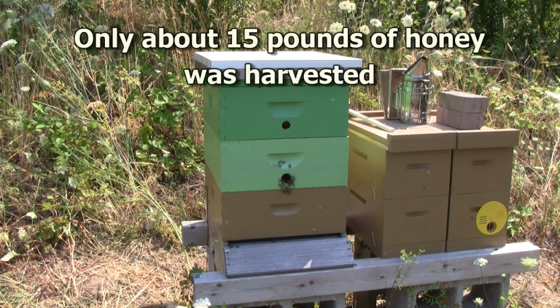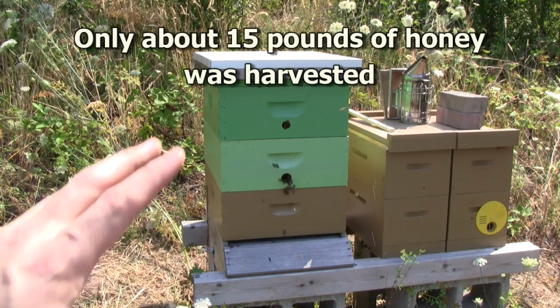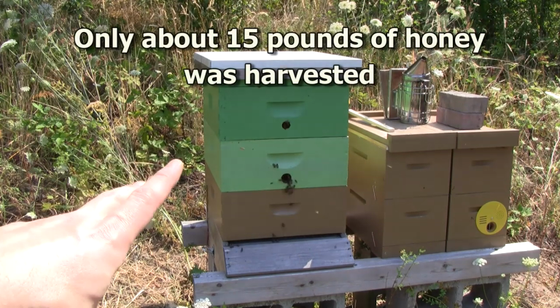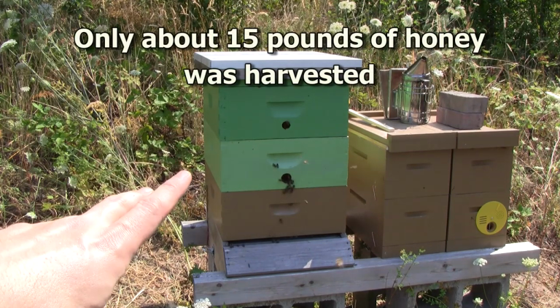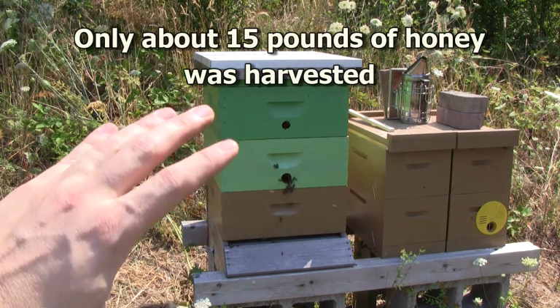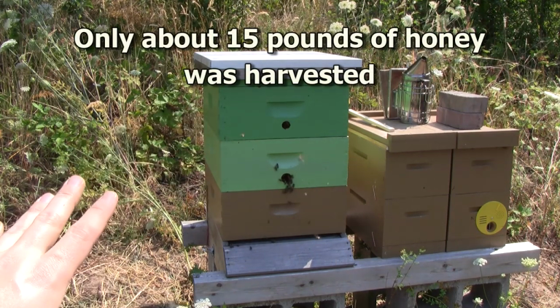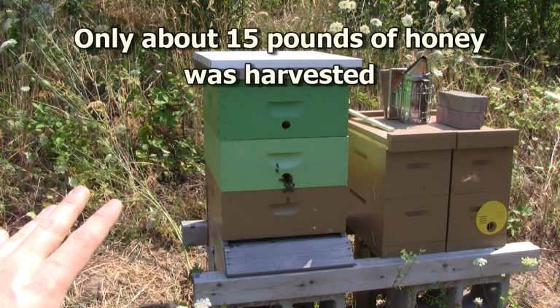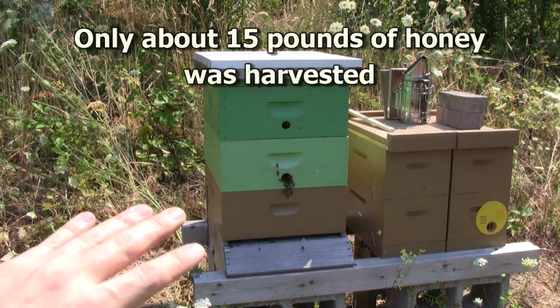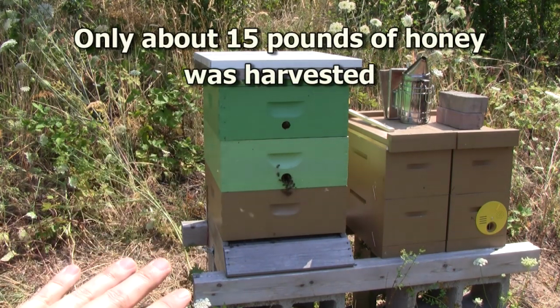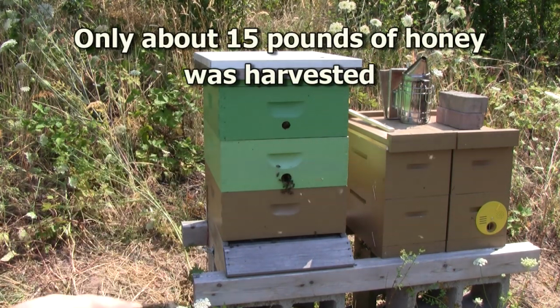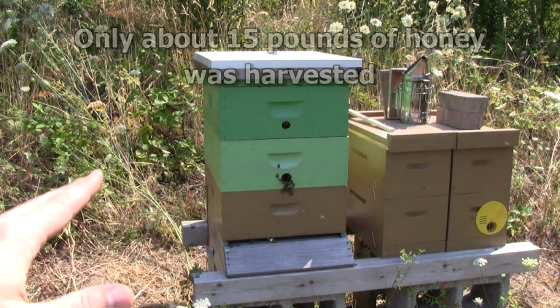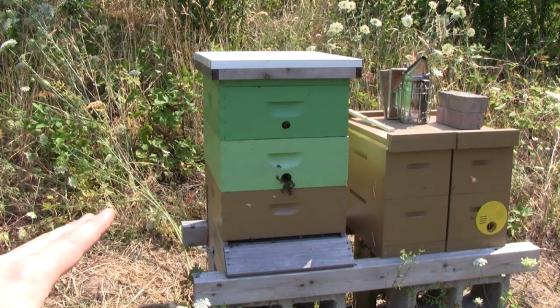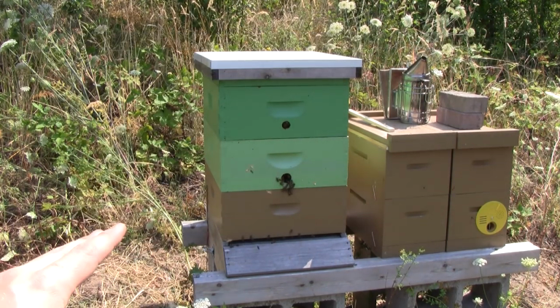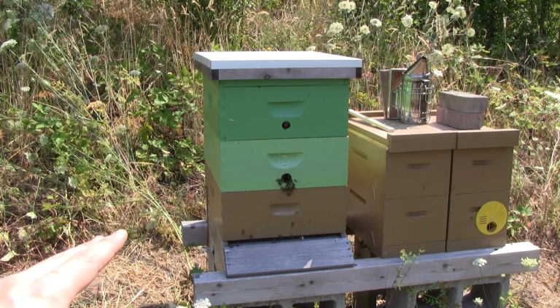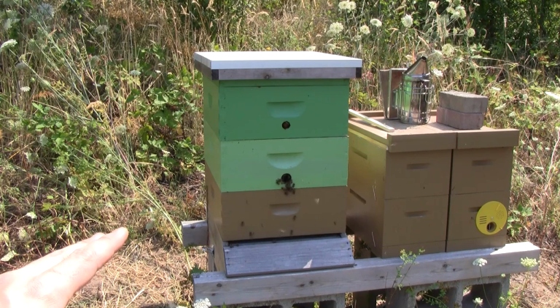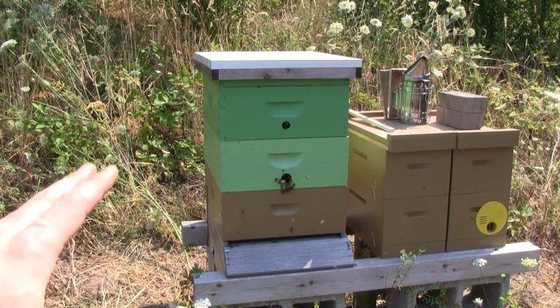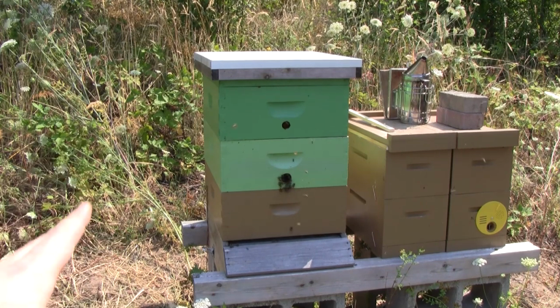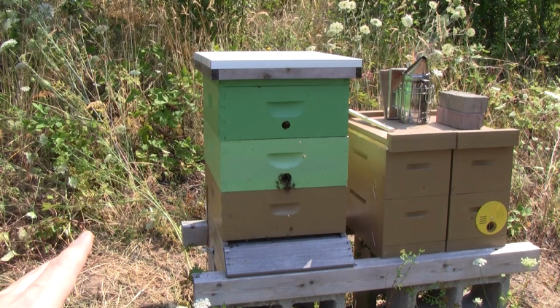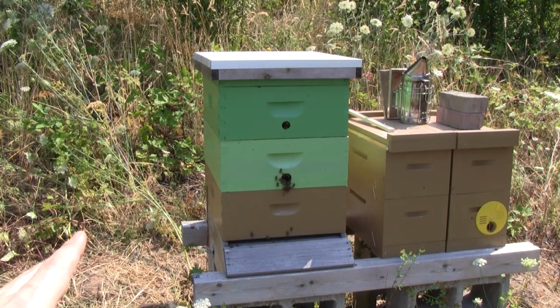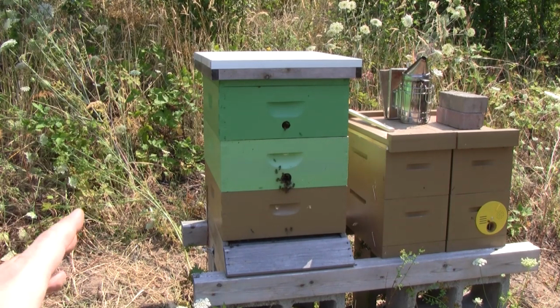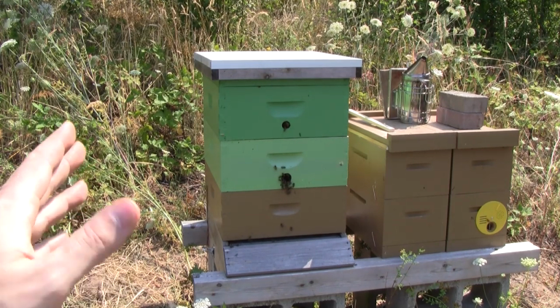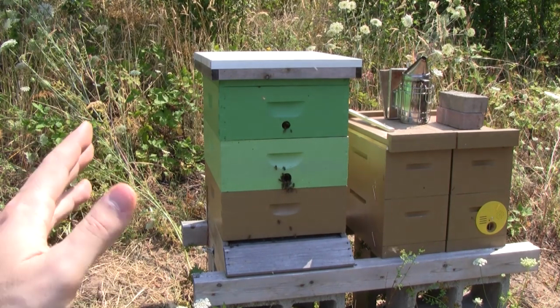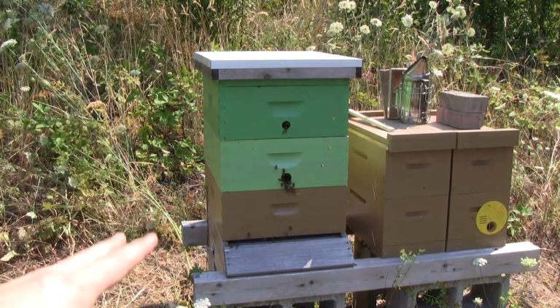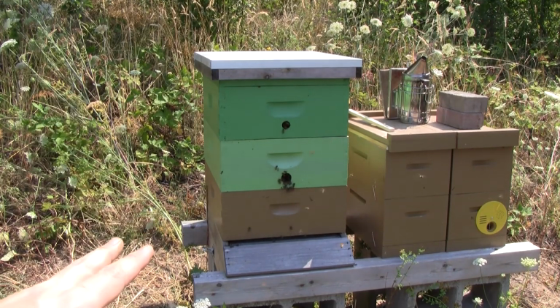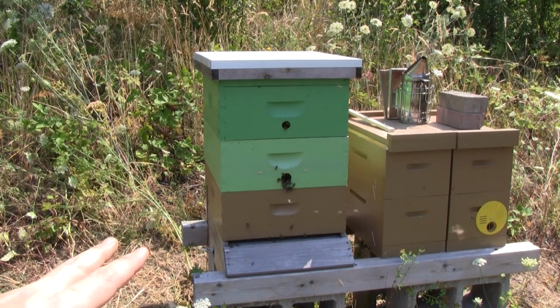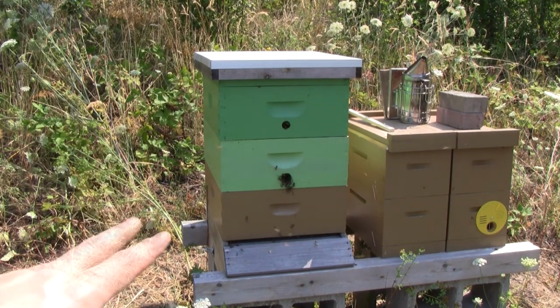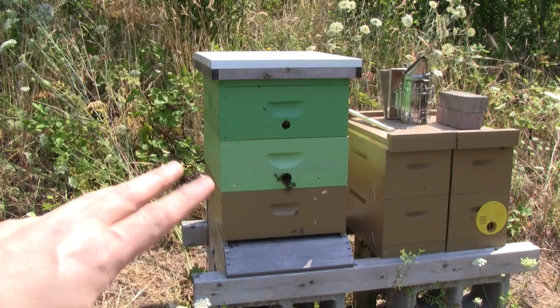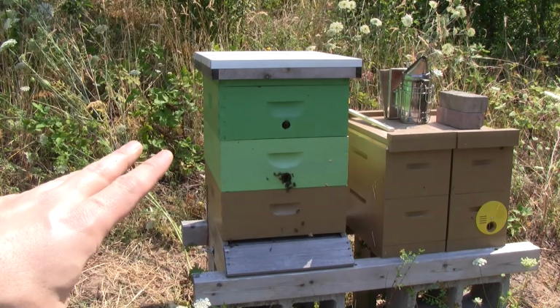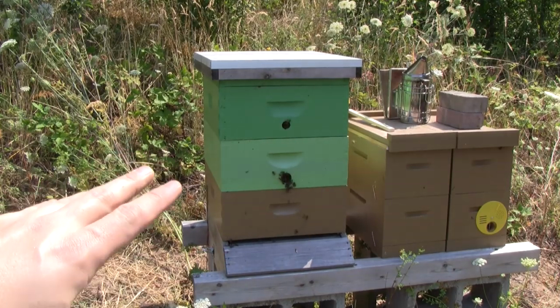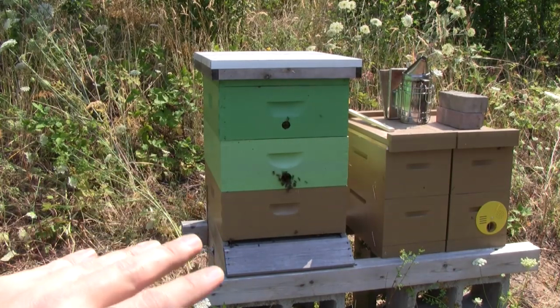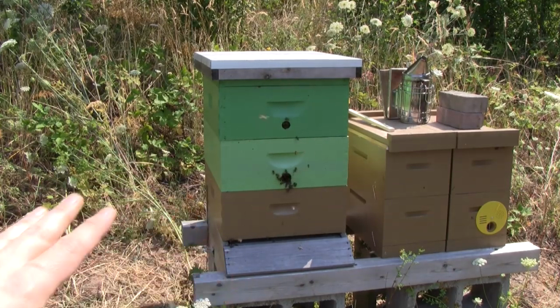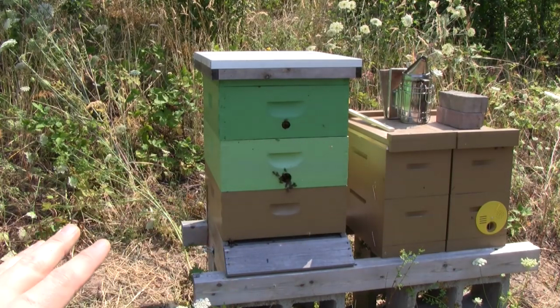We saw the queen. We saw a lot of brood. They're doing really well. Looks like they swarmed earlier, but they have recovered nicely and we probably have a nice new queen in there. They have plenty of honey. I think they're going to do just fine.